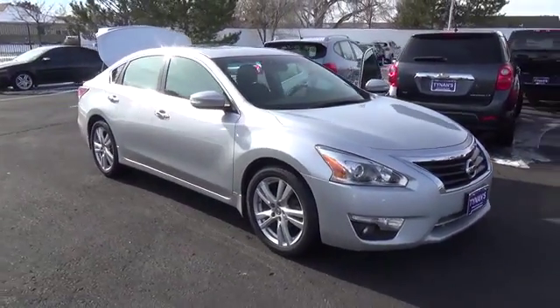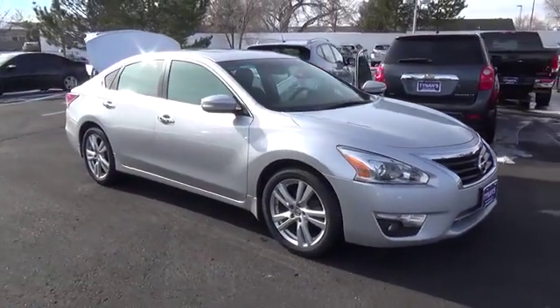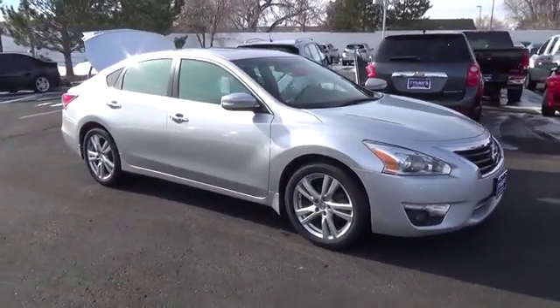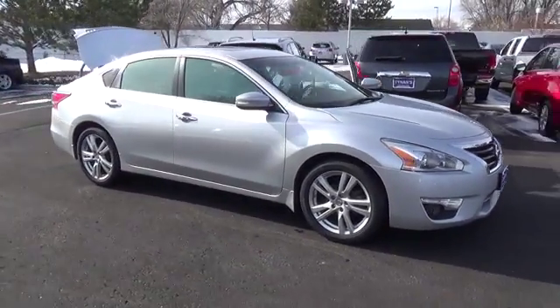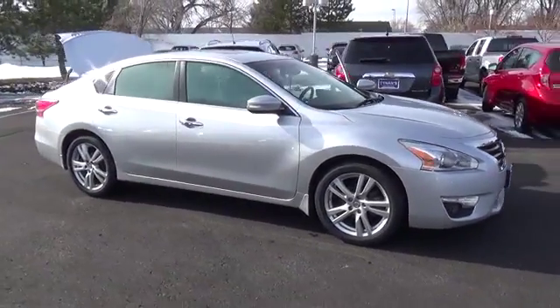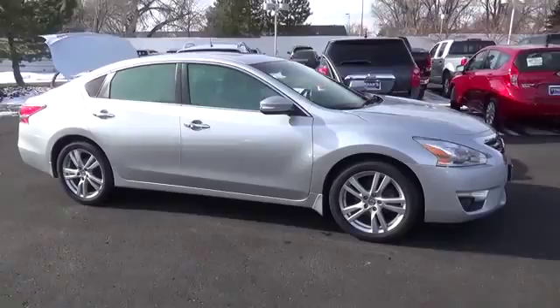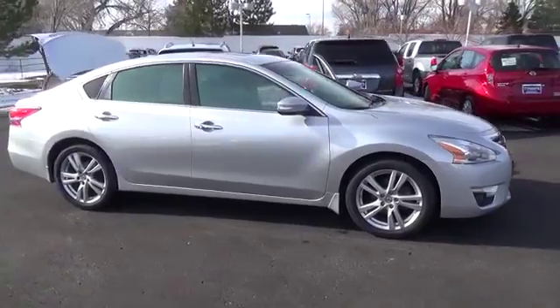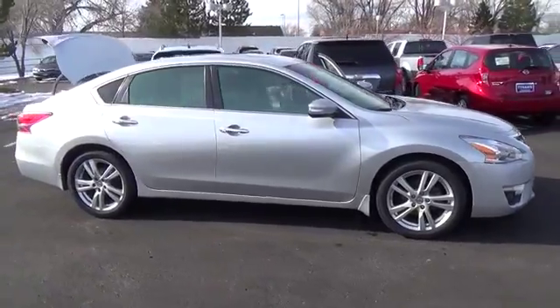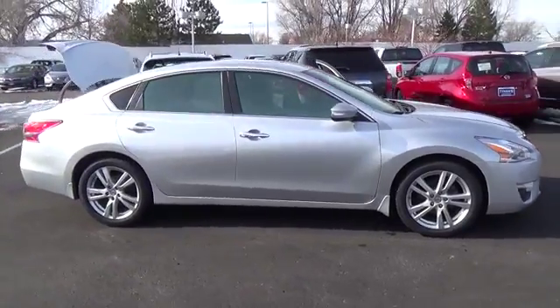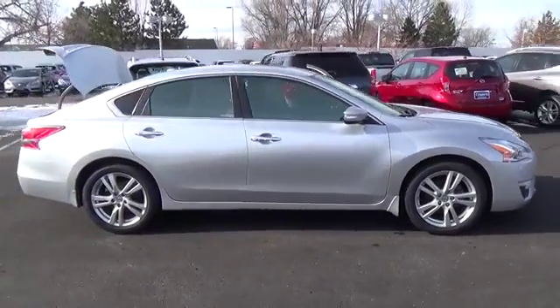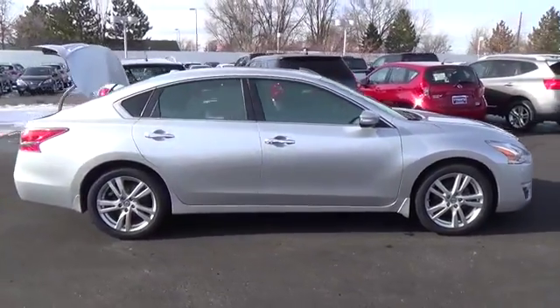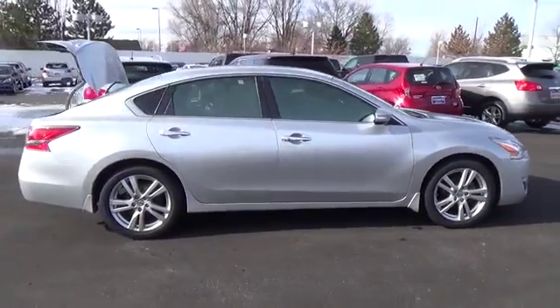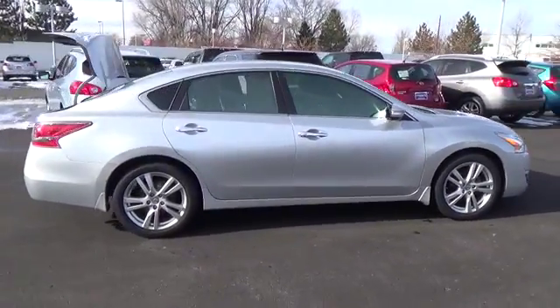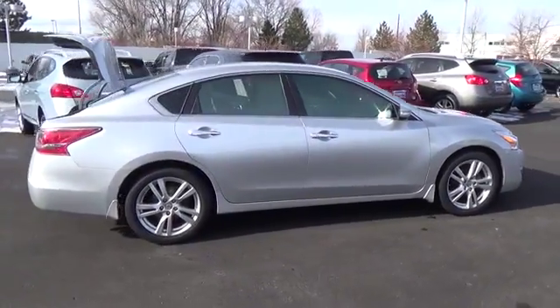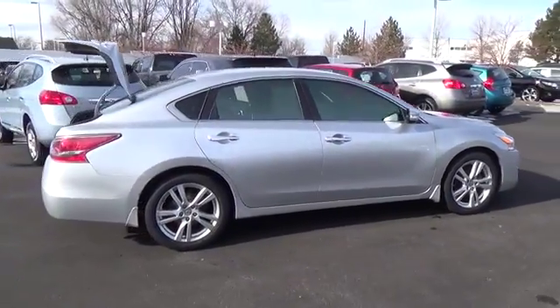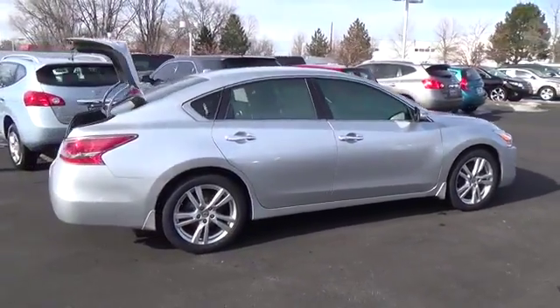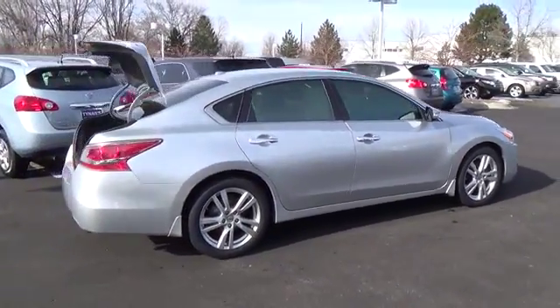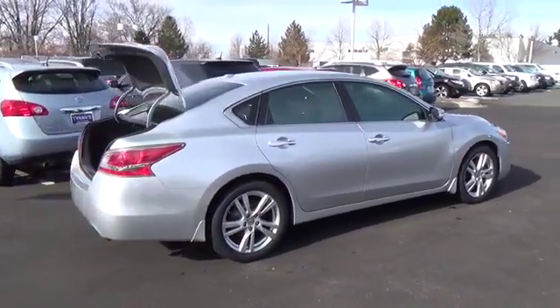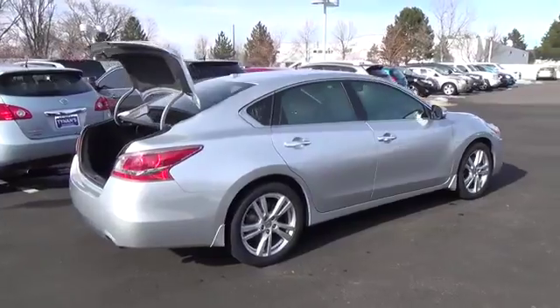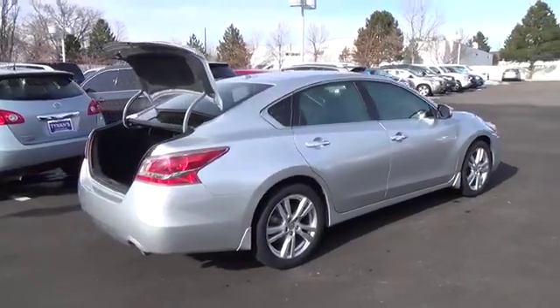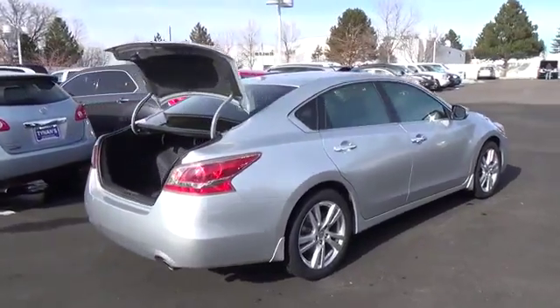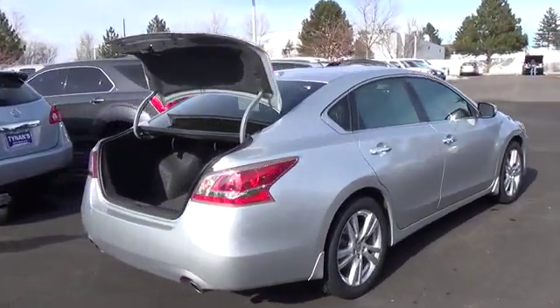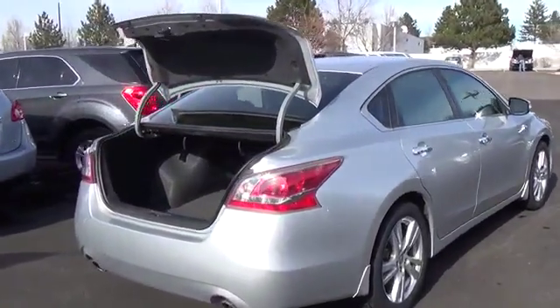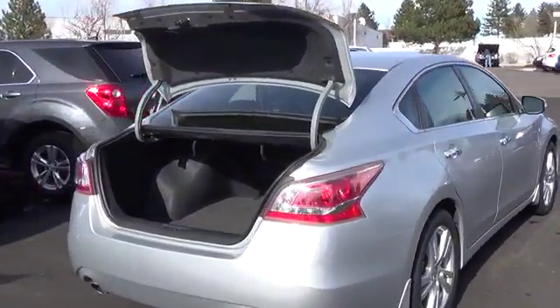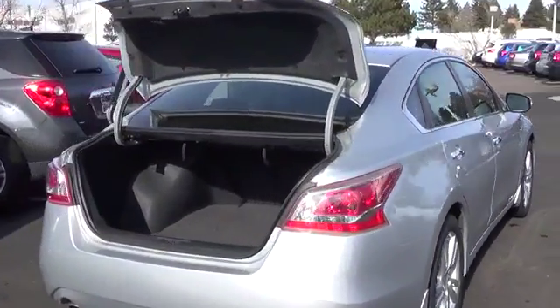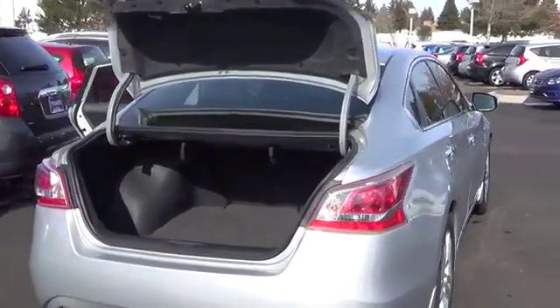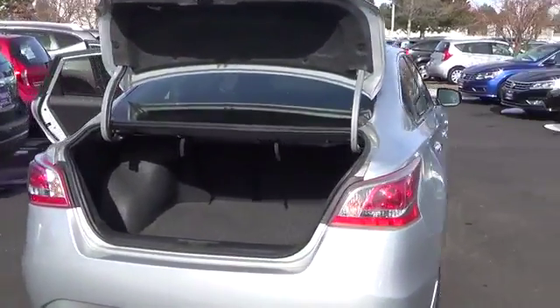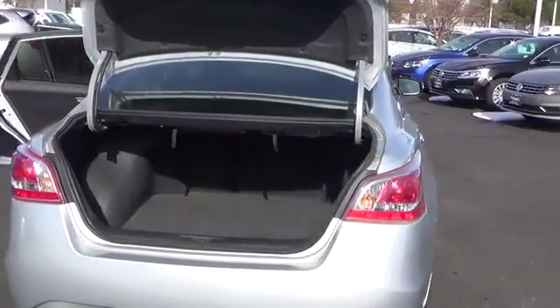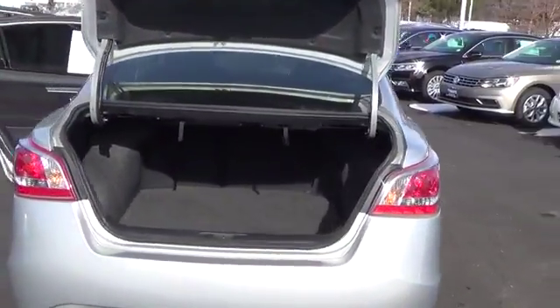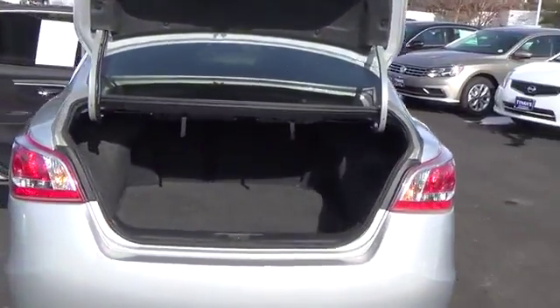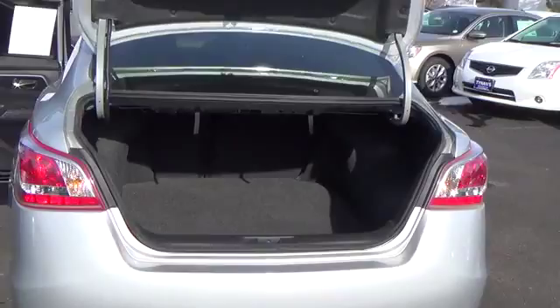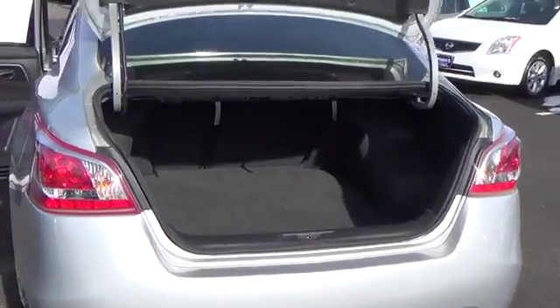CVT with Xtronic. Won't last long. There's no substitute for a Nissan. Are you still driving around that old thing? Come on down today and get into this good-looking 2013 Nissan Altima. It will take you where you need to go every time. All you have to do is steer.